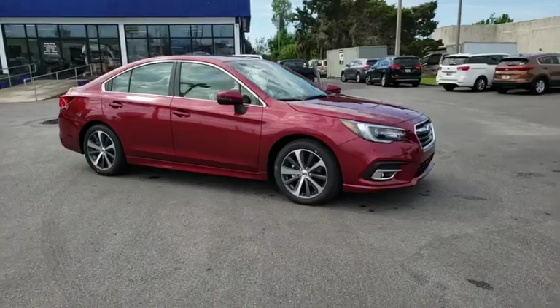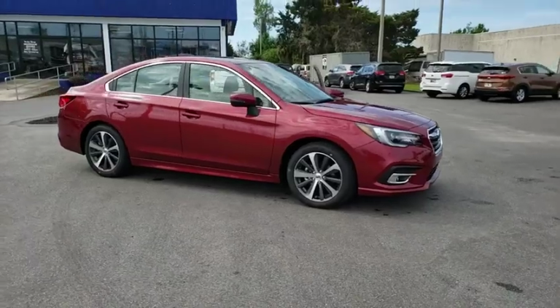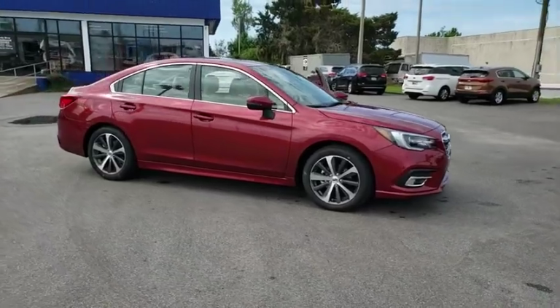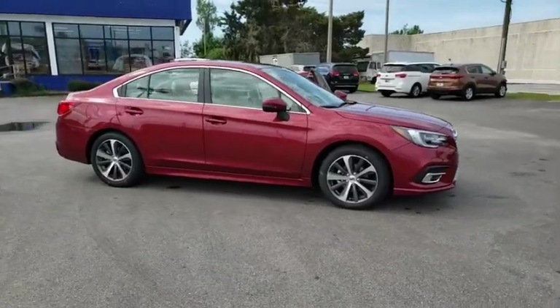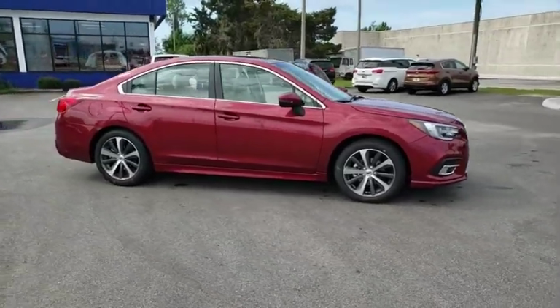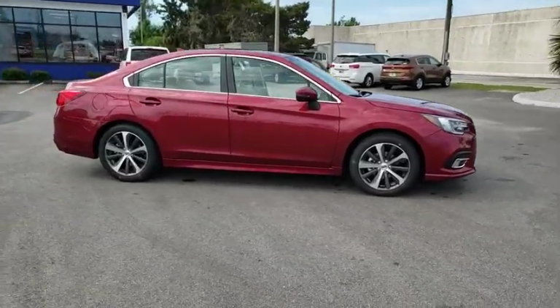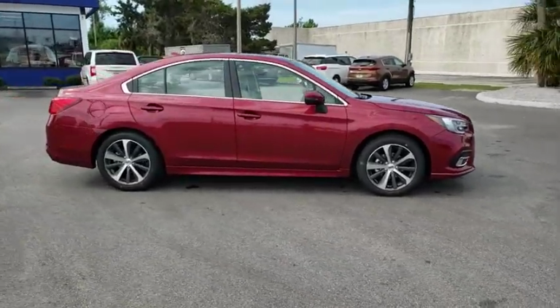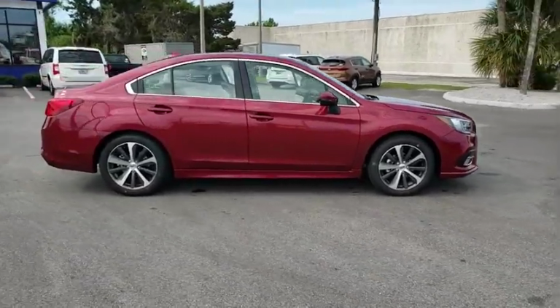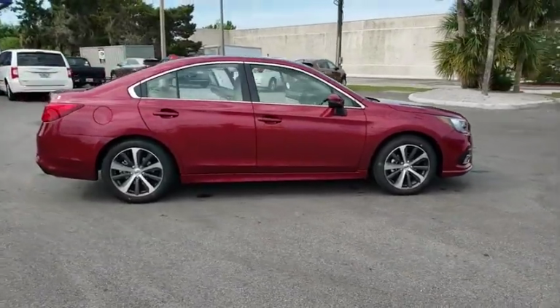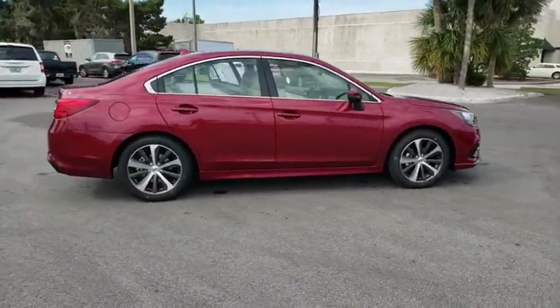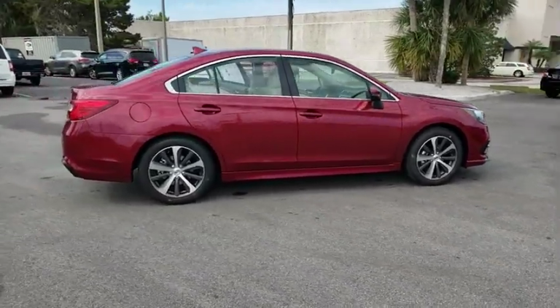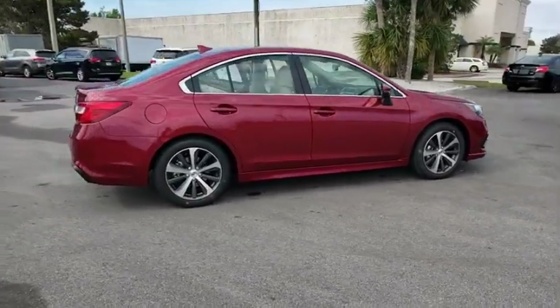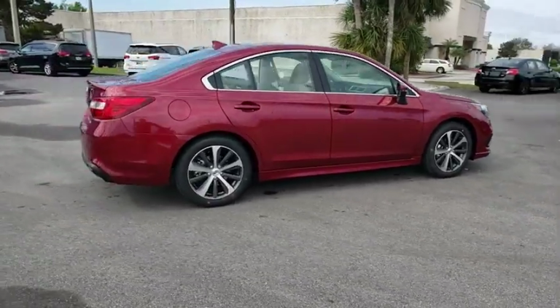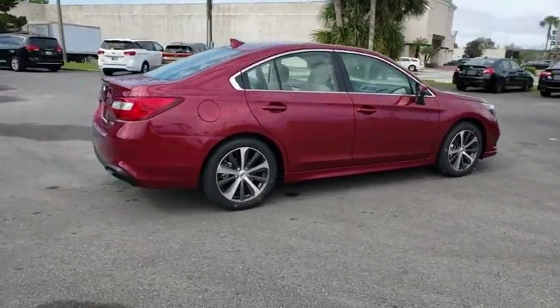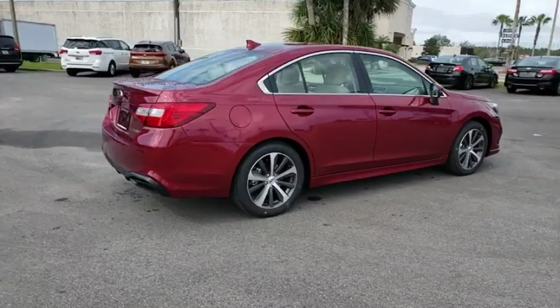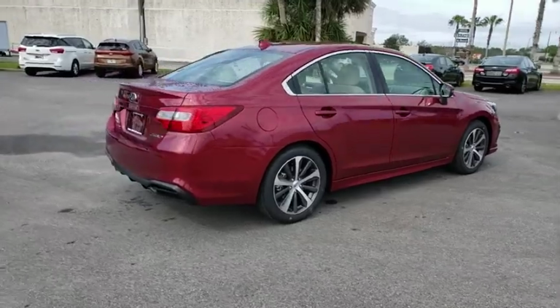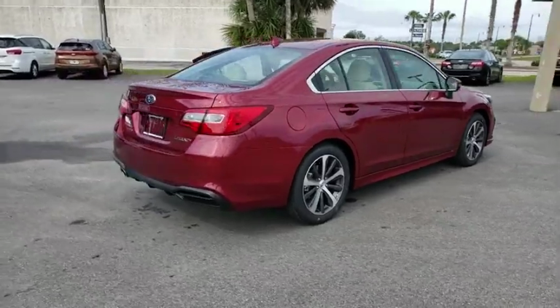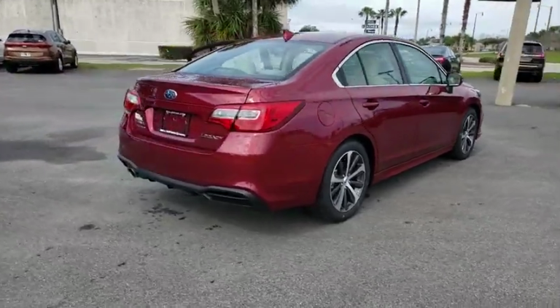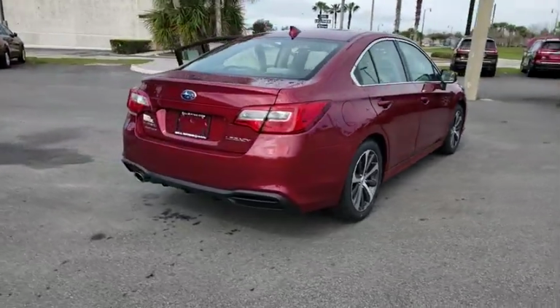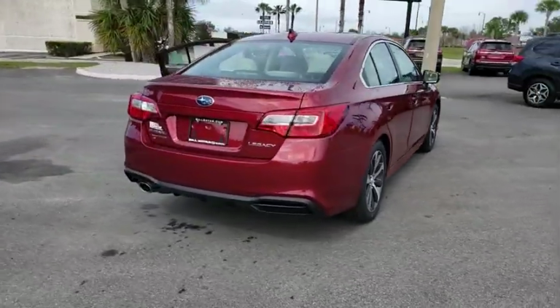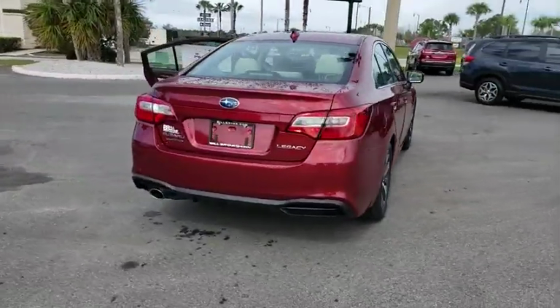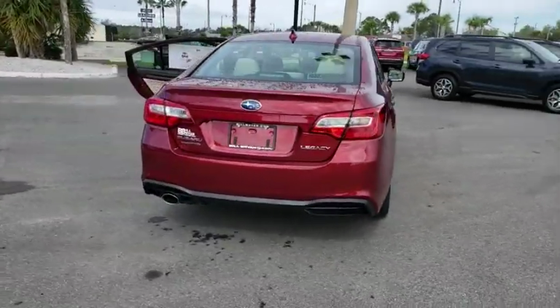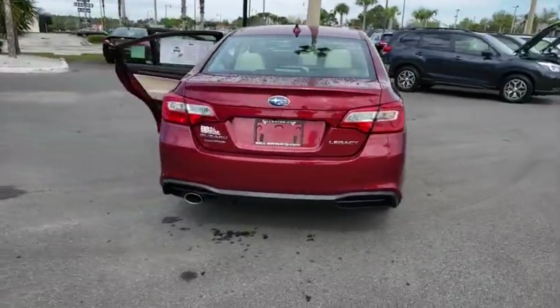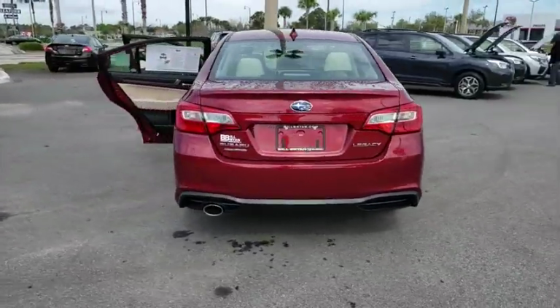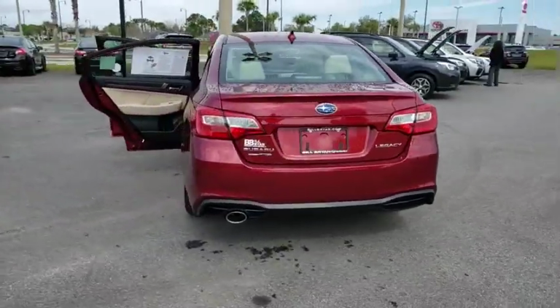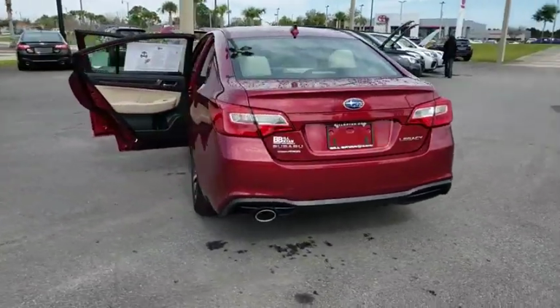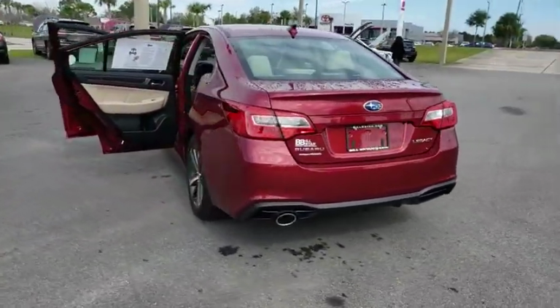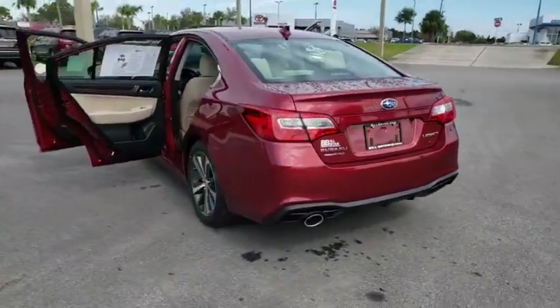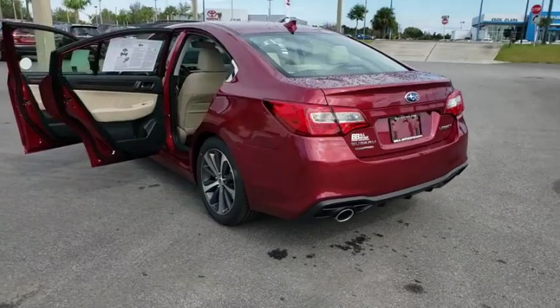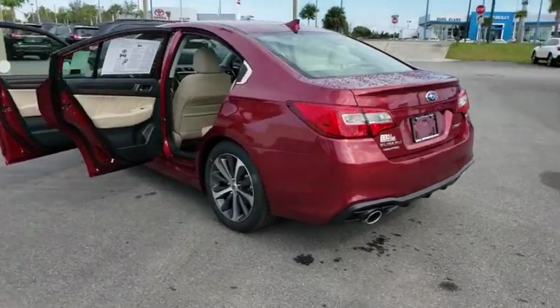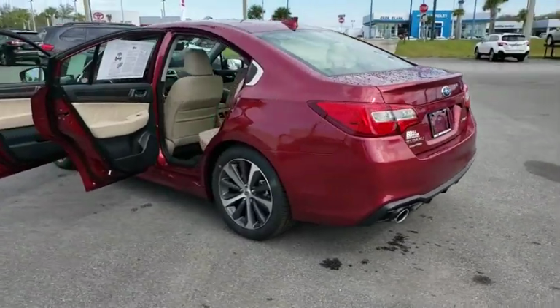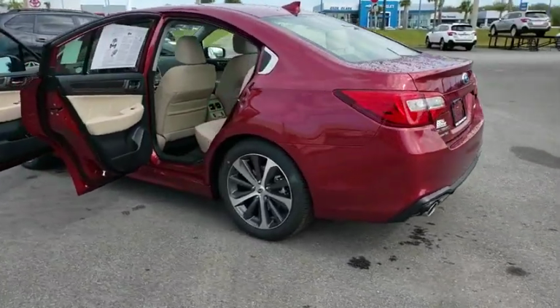2019 Subaru Legacy. The Subaru Legacy offers a roomy interior and a dynamic drive you feel every second you're in the driver's seat. It's a refreshing alternative to the alternatives.